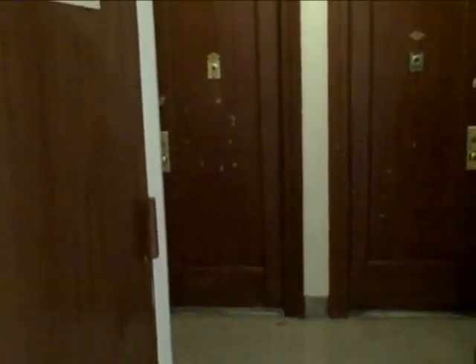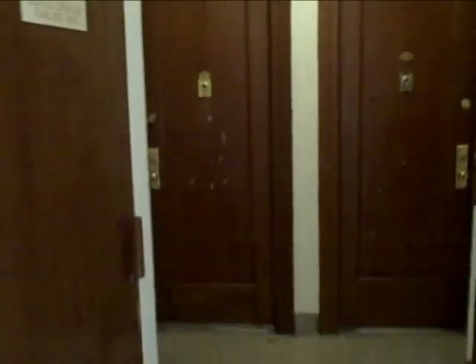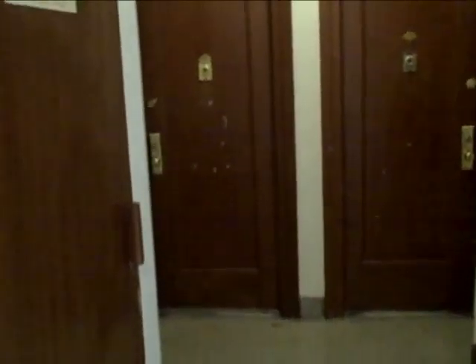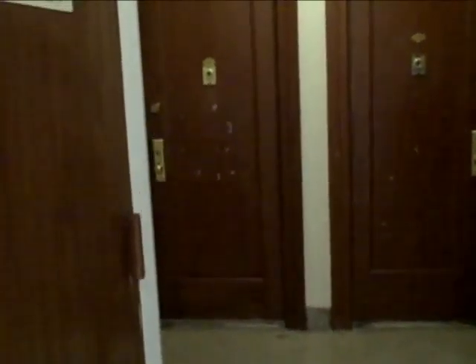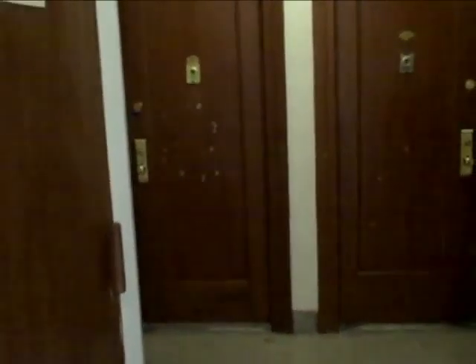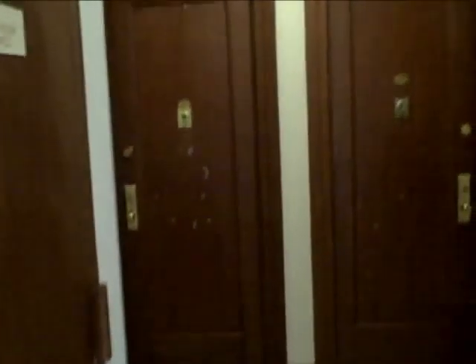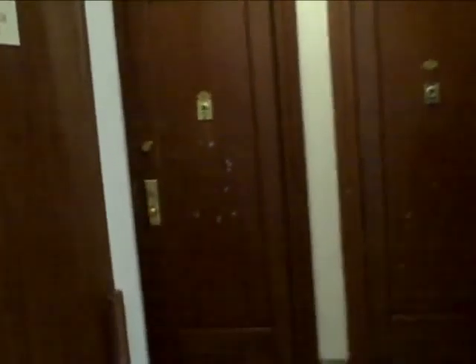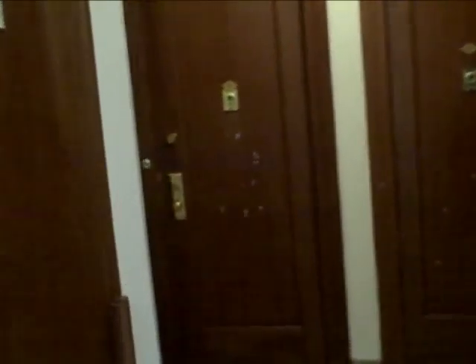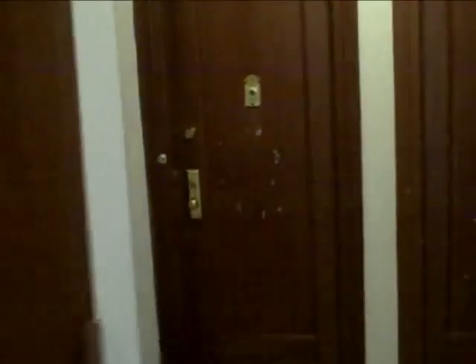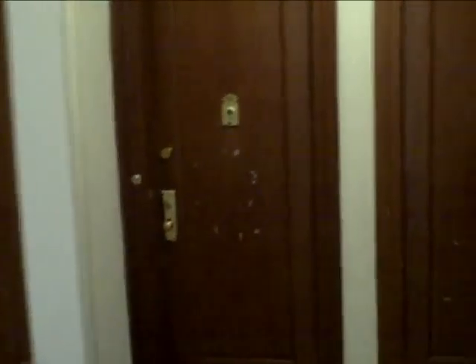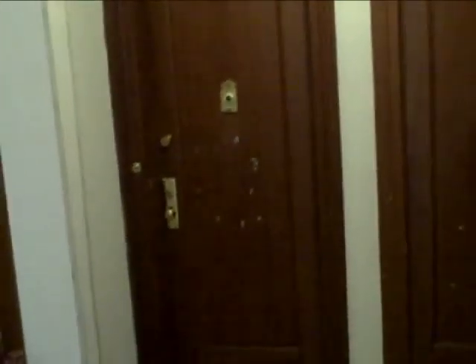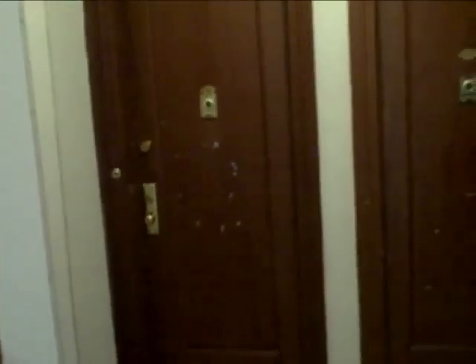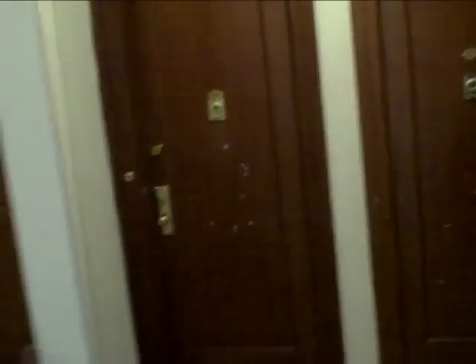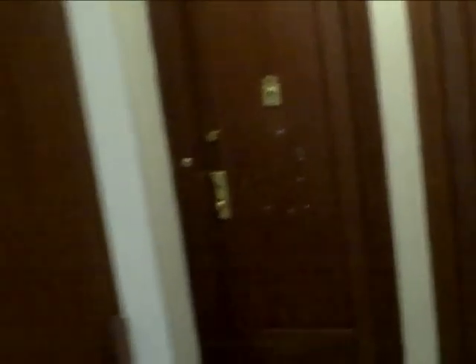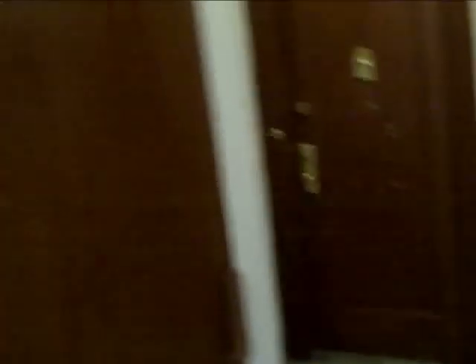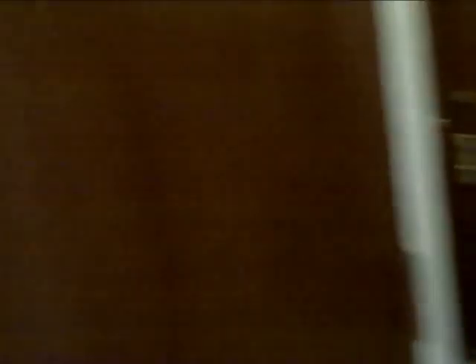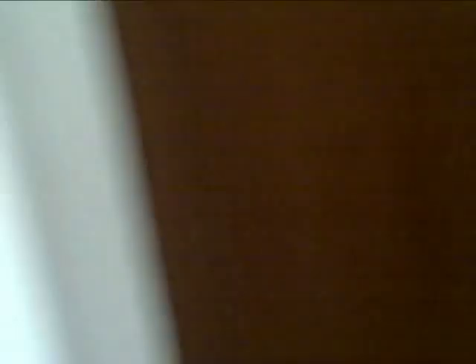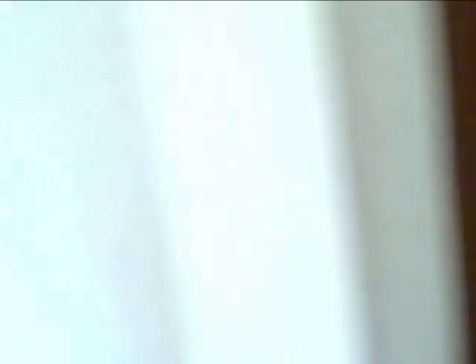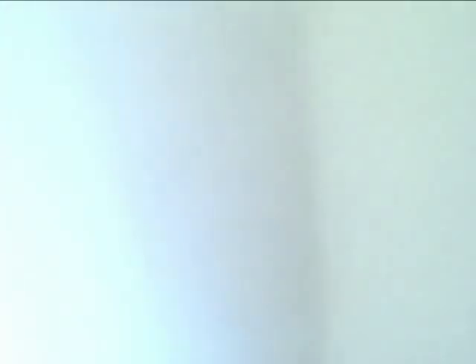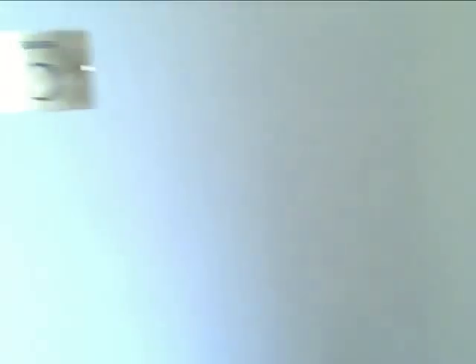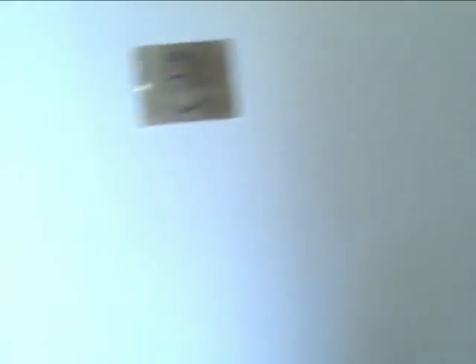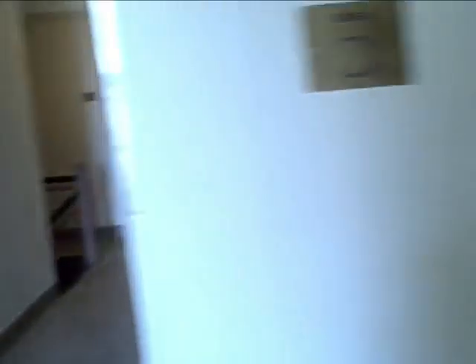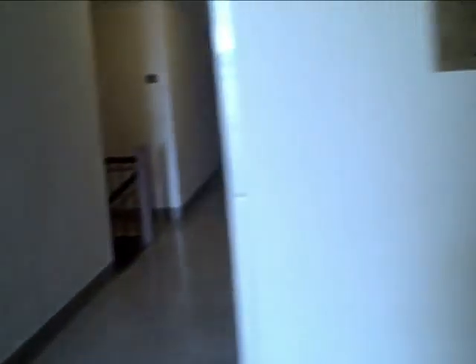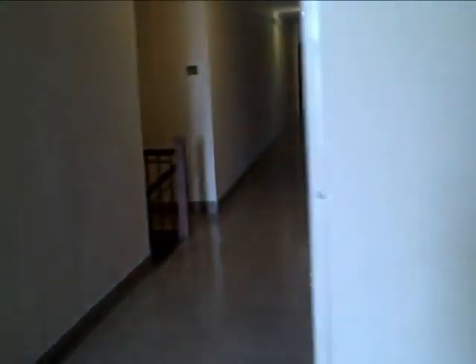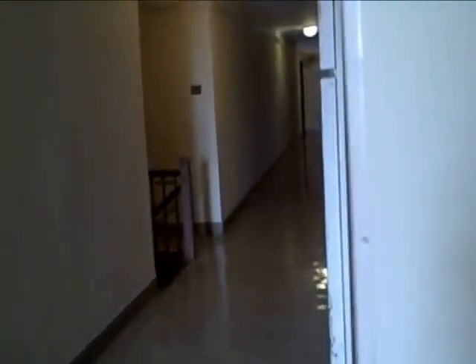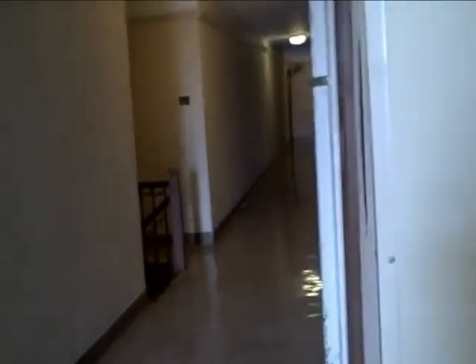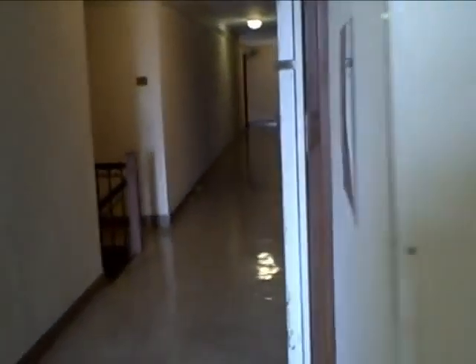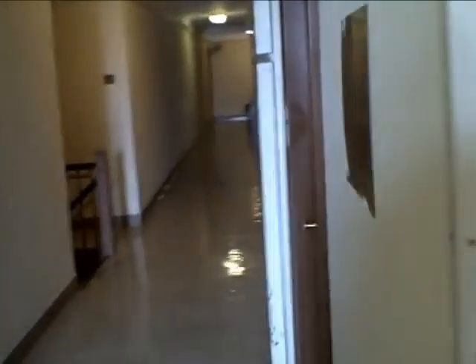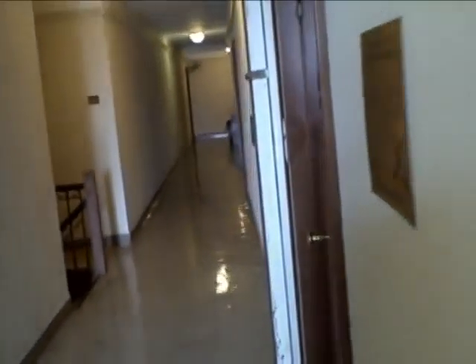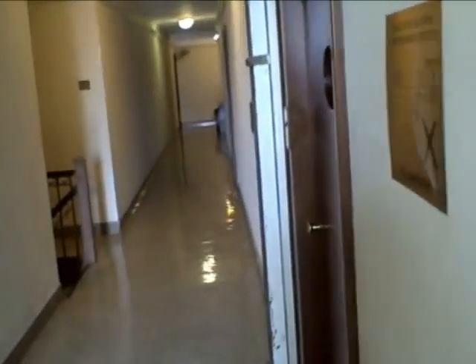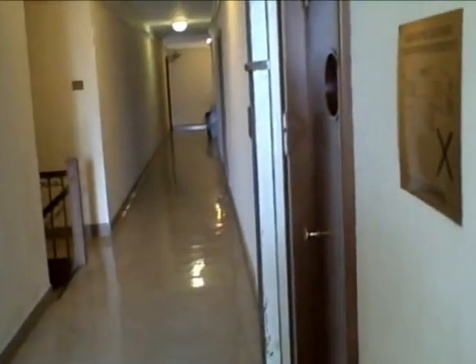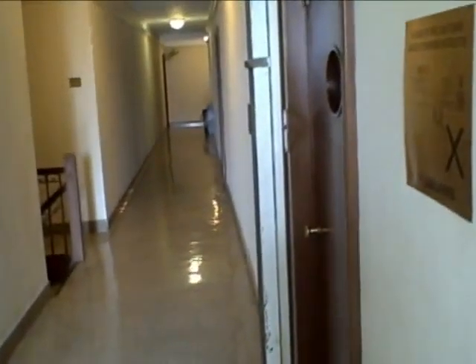Hey everybody, it's Wendy from Baby's Gotta Have It, in the hallway of my building, and I'm doing the Baby's Bottom Line review of the StrollAway stroller hanger.